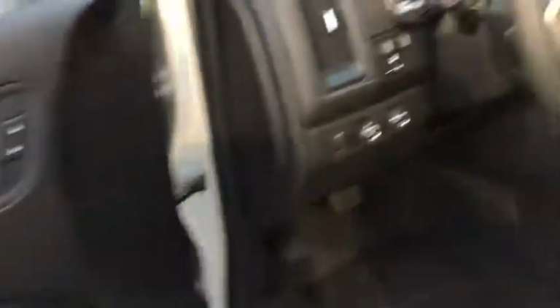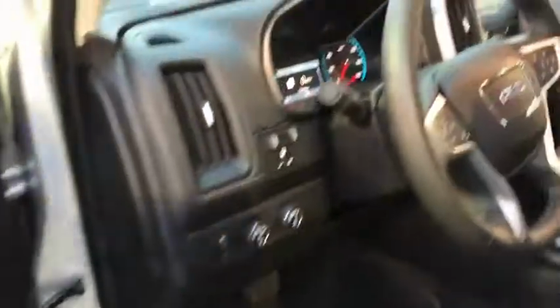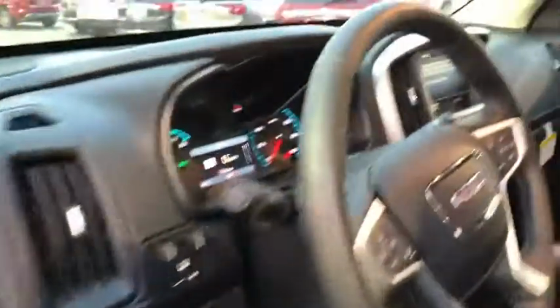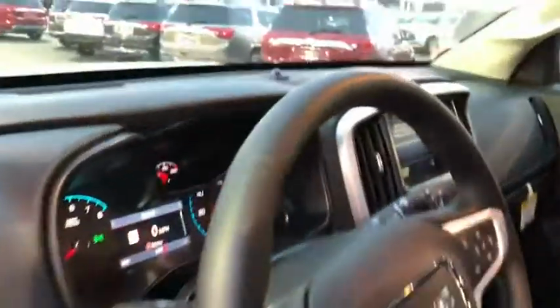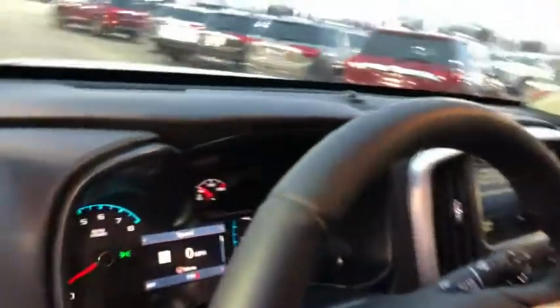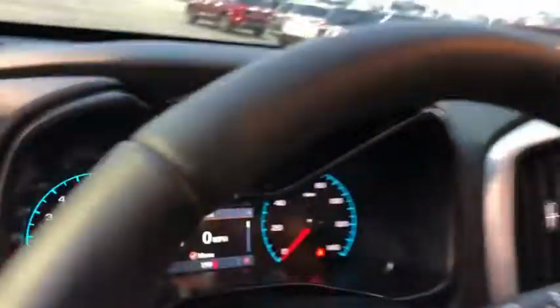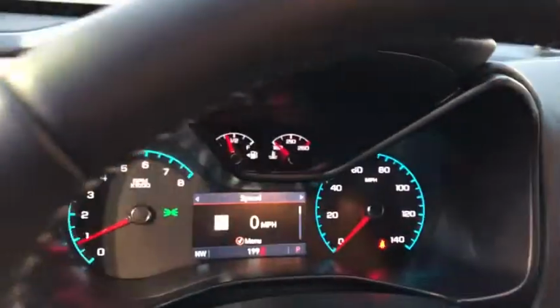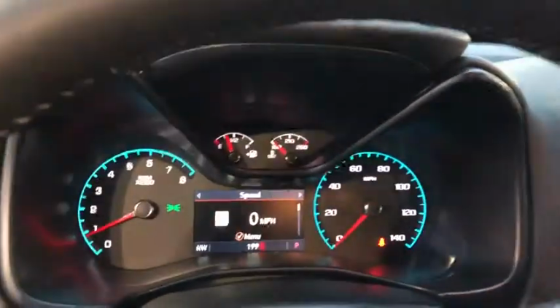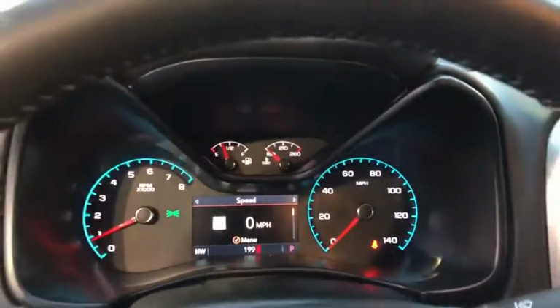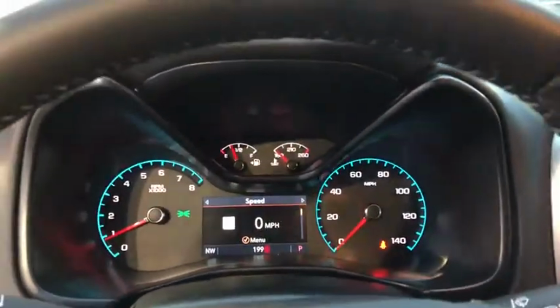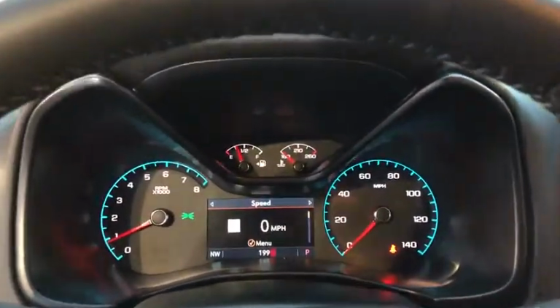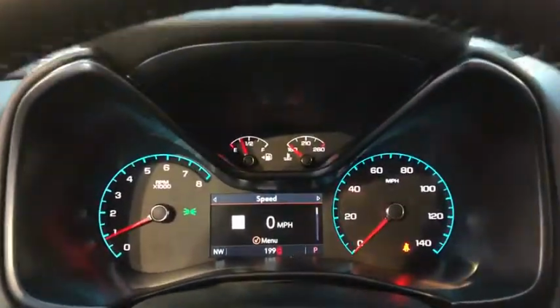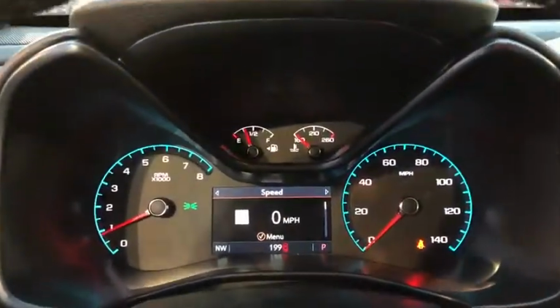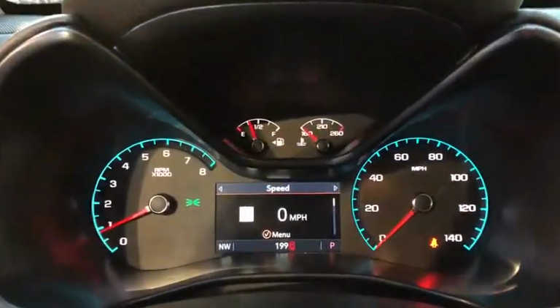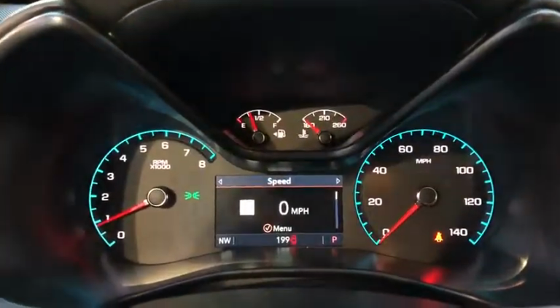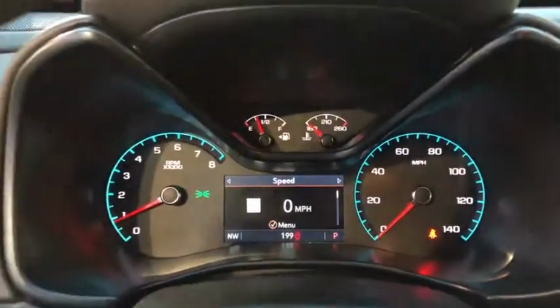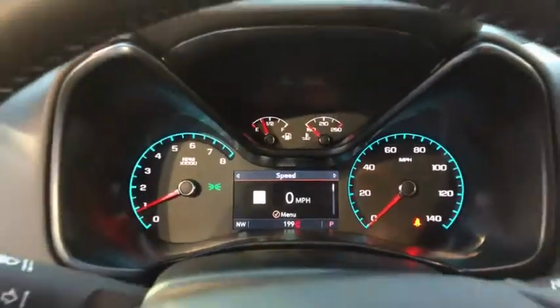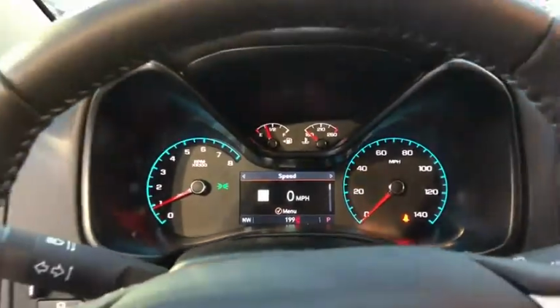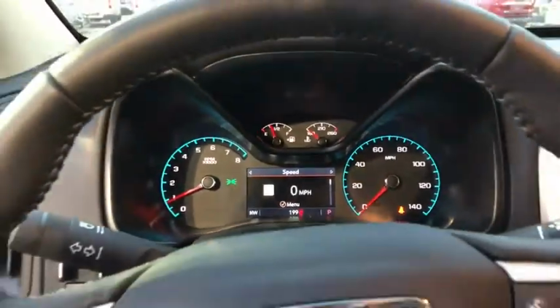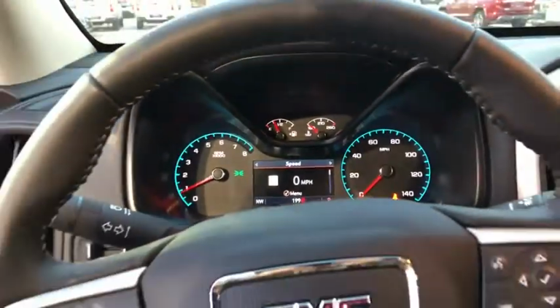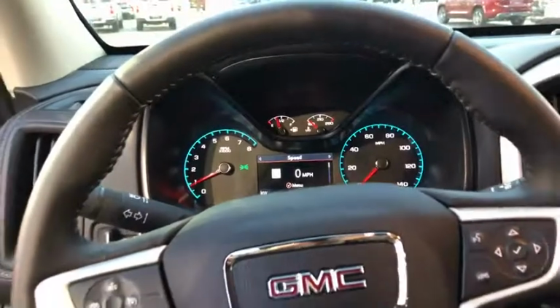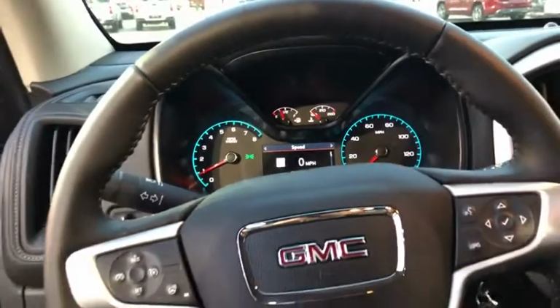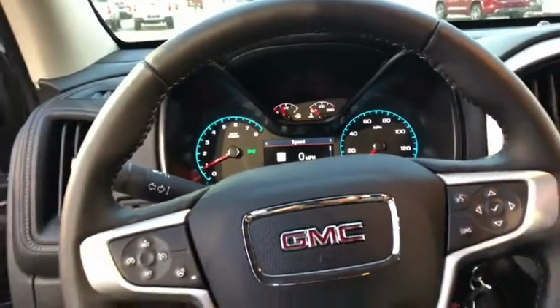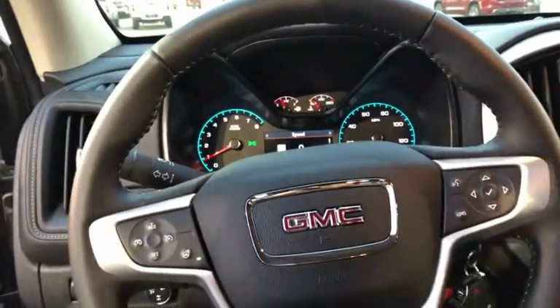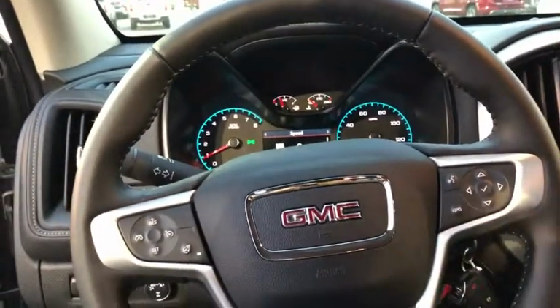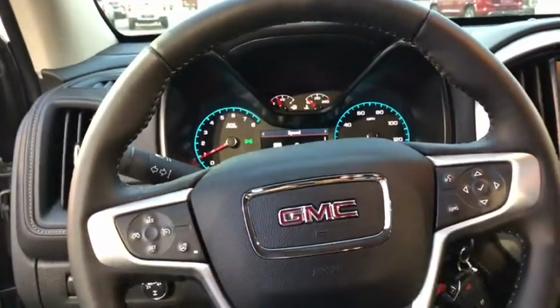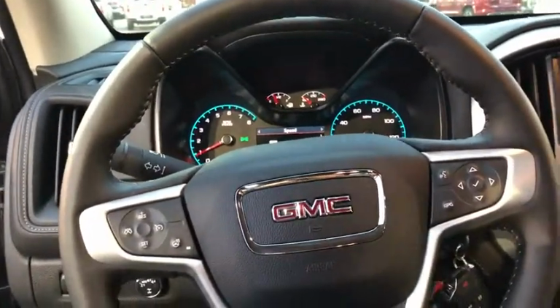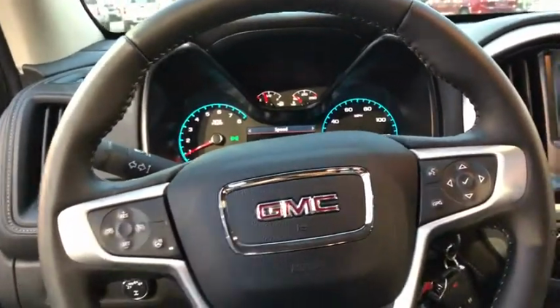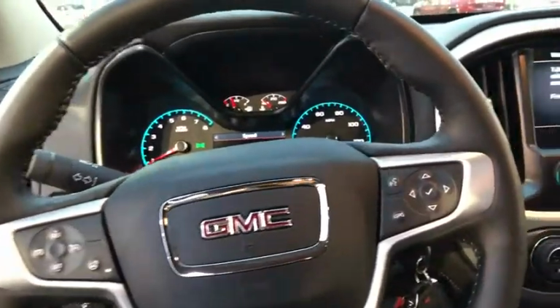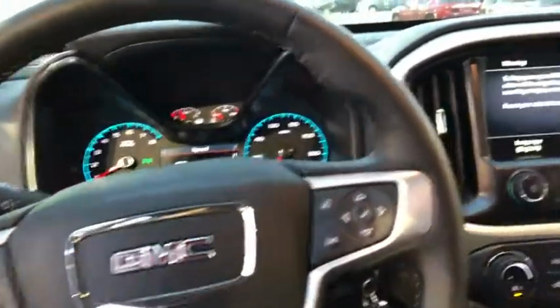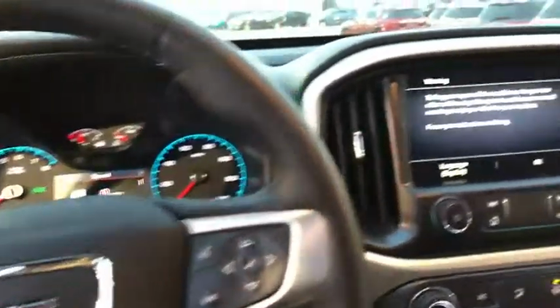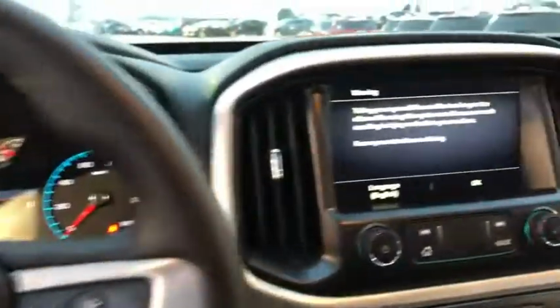Traction control, power passenger seat, dual airbag, alloy wheels, power steering, four-wheel disc brakes, electronic stability control.